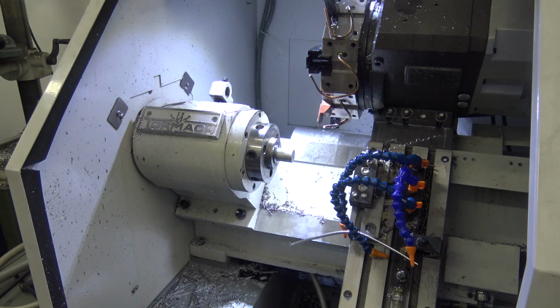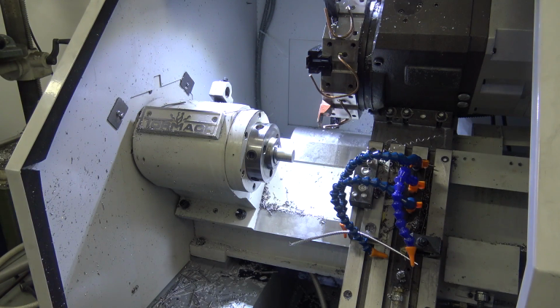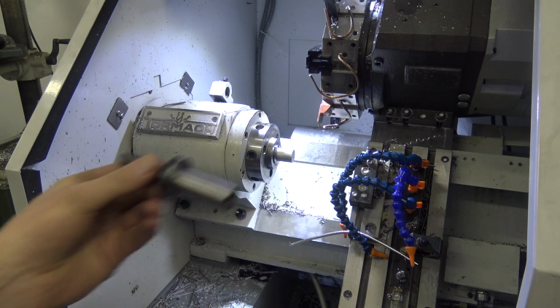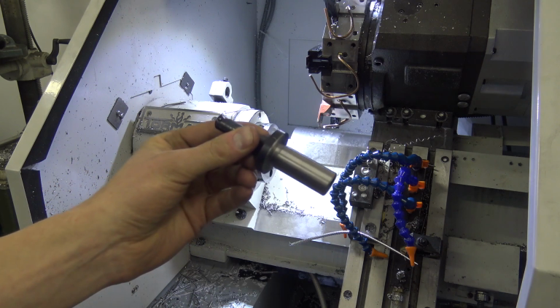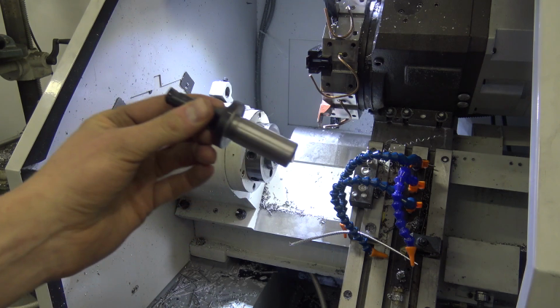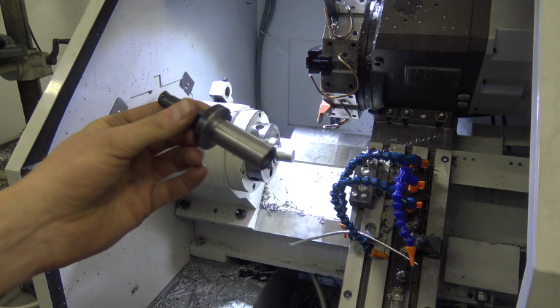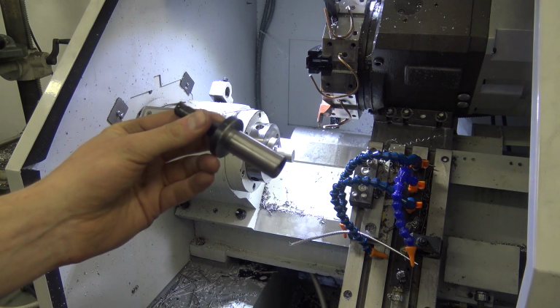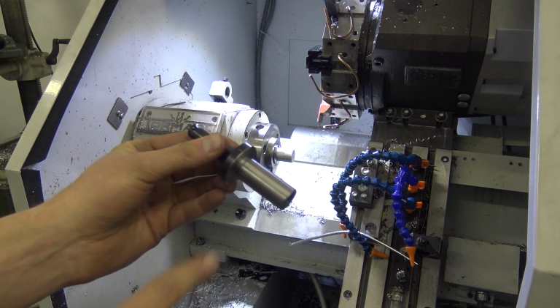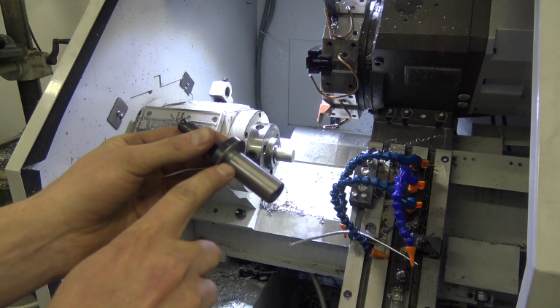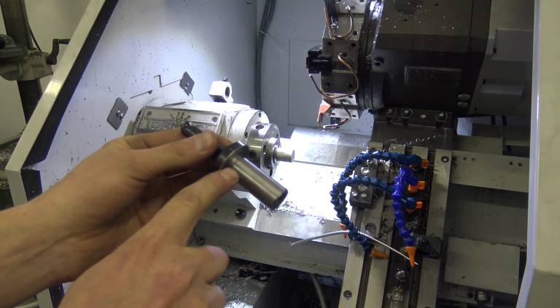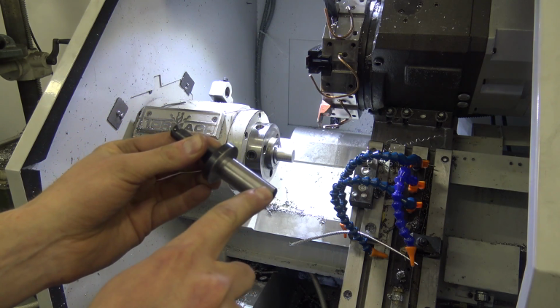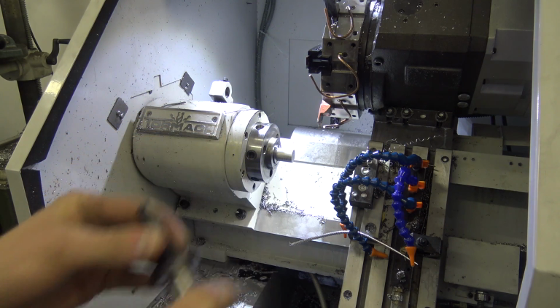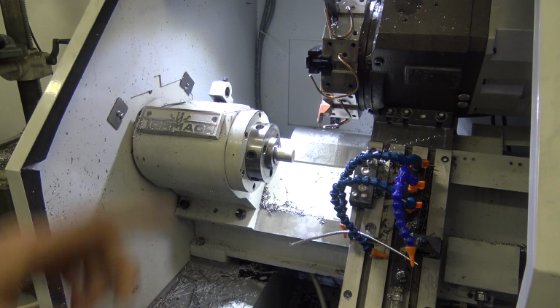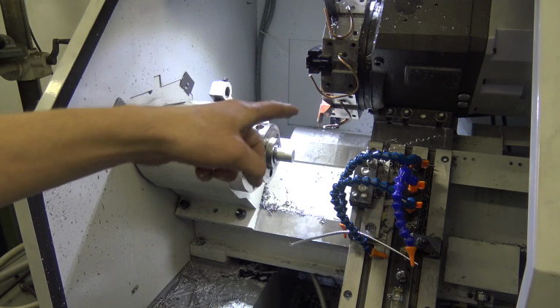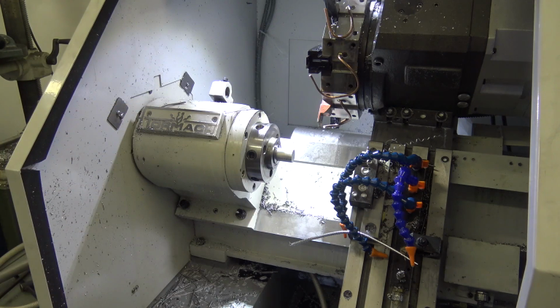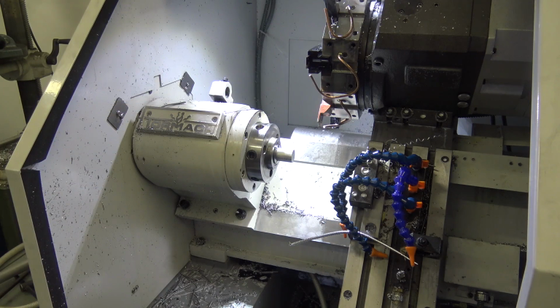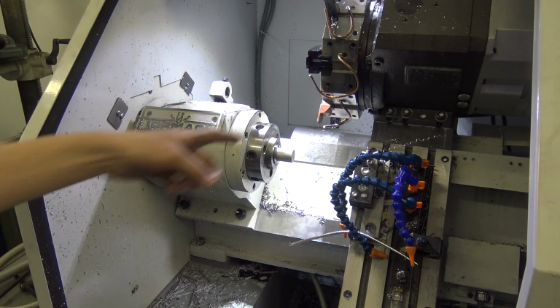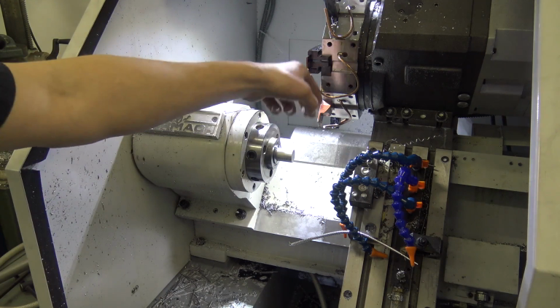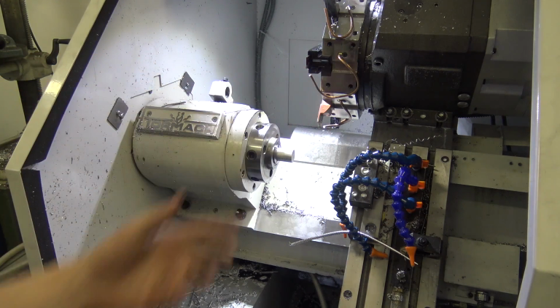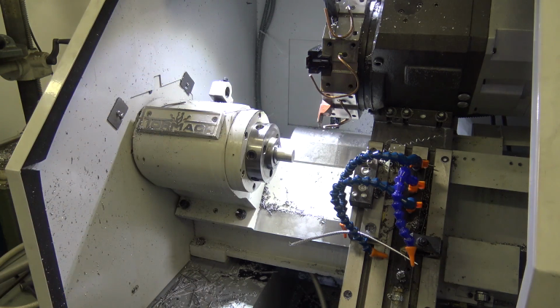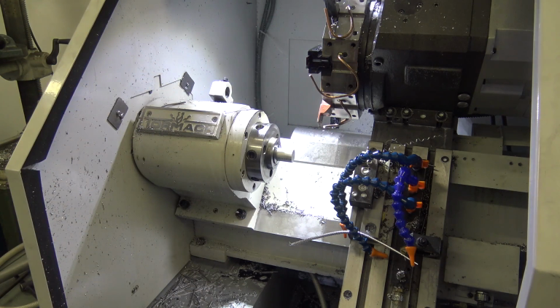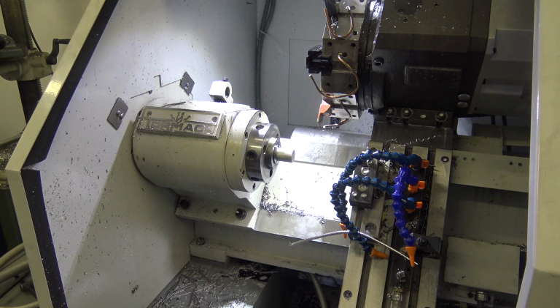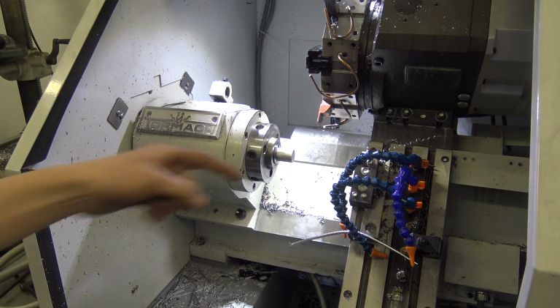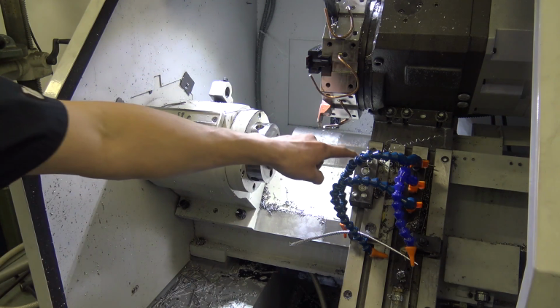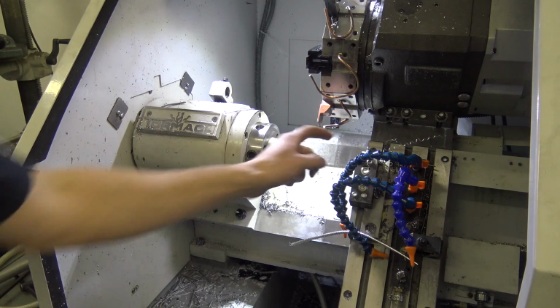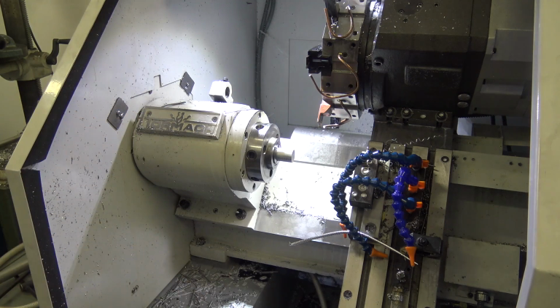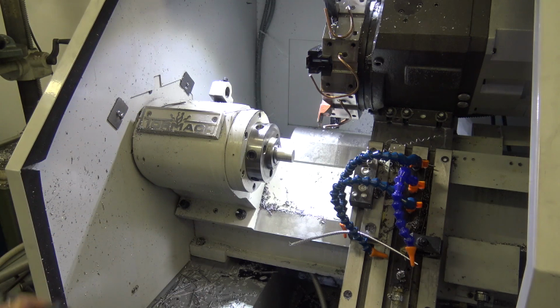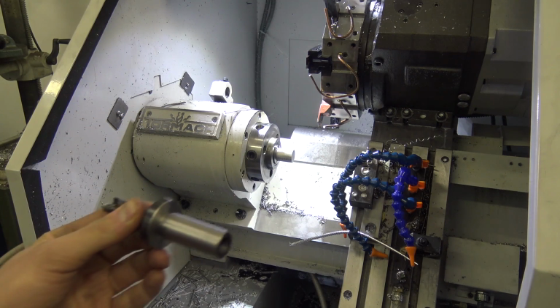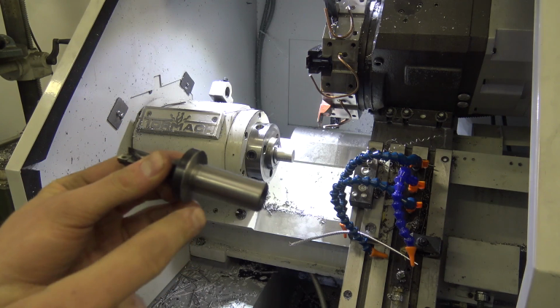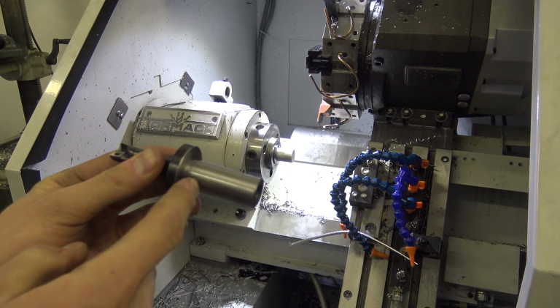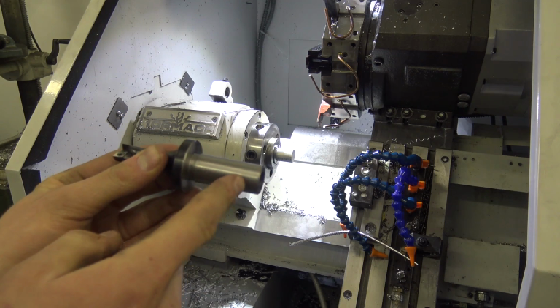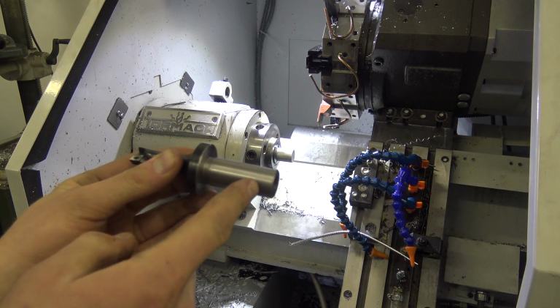So we got the tool. Problem was — and I didn't even realize it — it was a one-inch shank, and for the Tormach lathe we could have bored out a holder but it's a pain. Everything is three-quarter inch, so we turned it down to three-quarters.